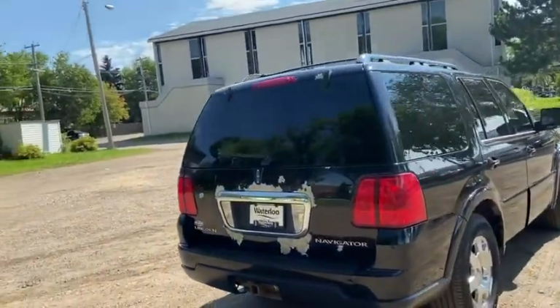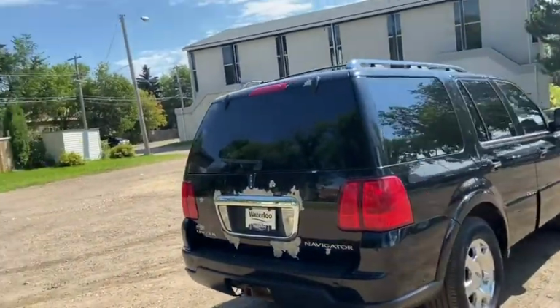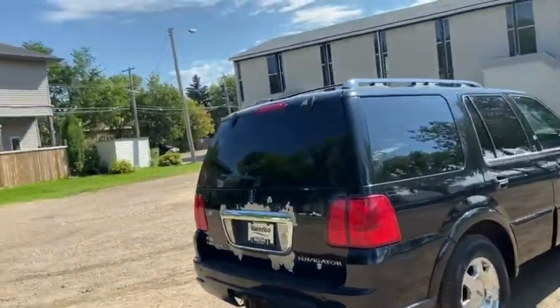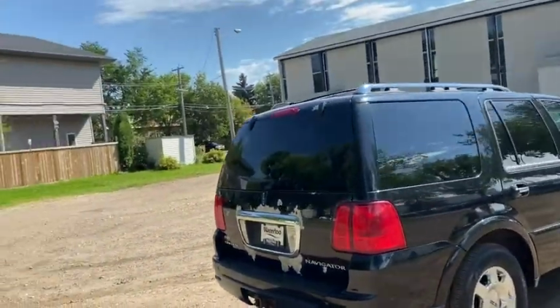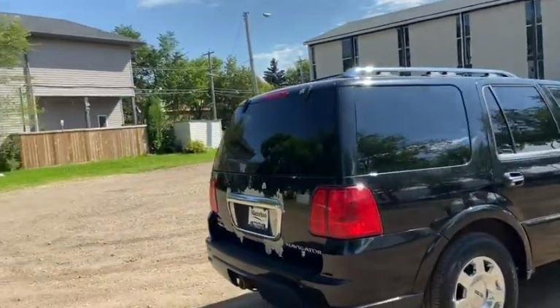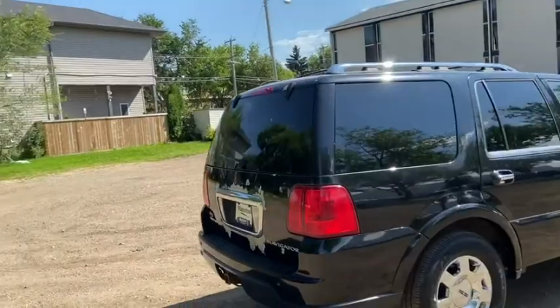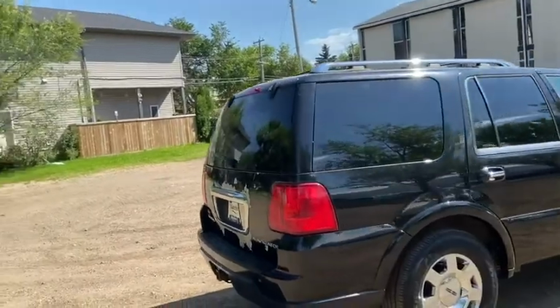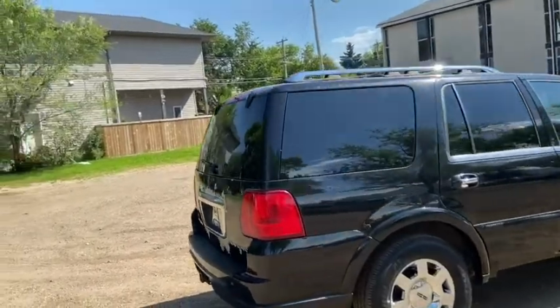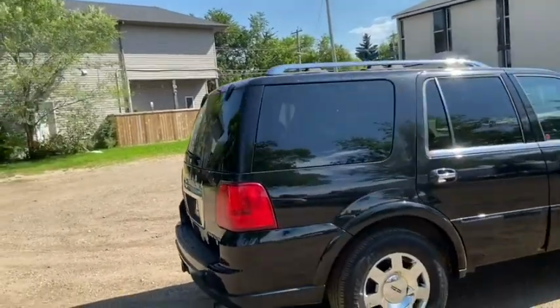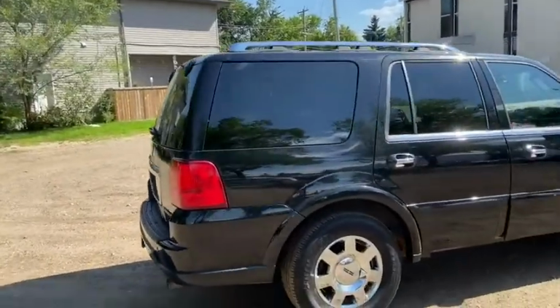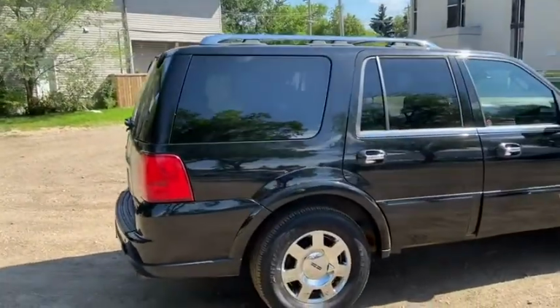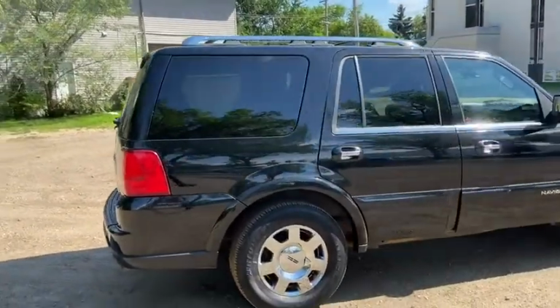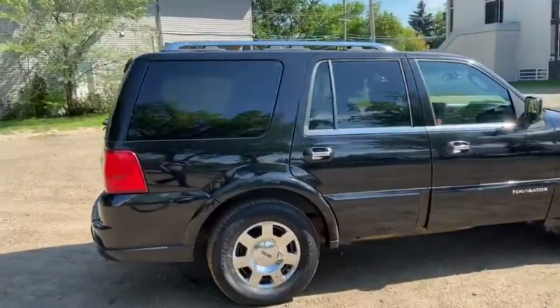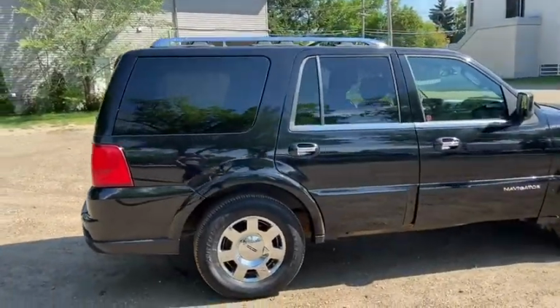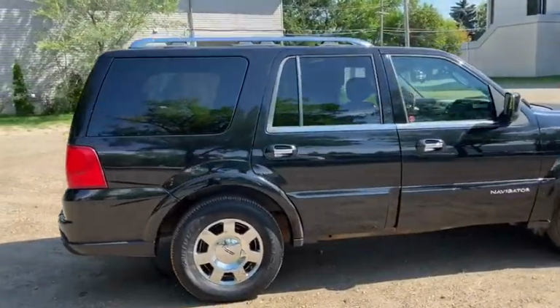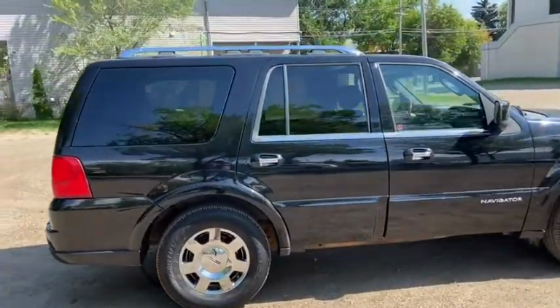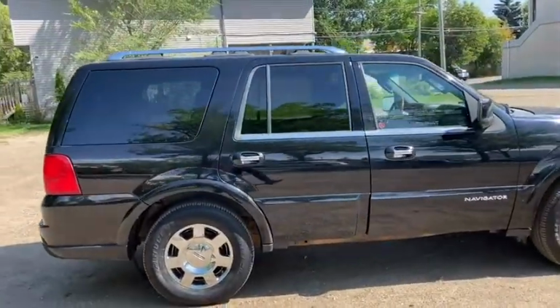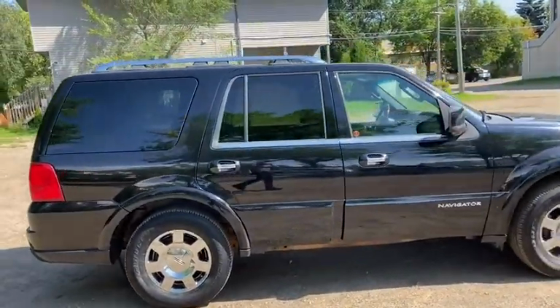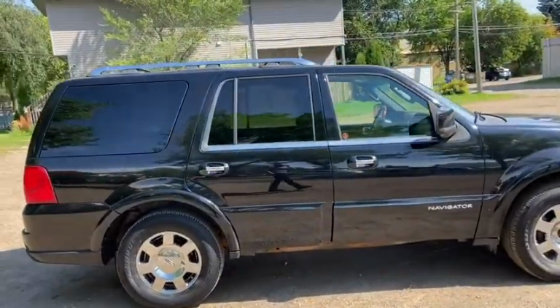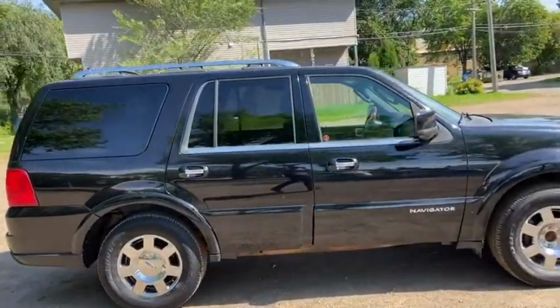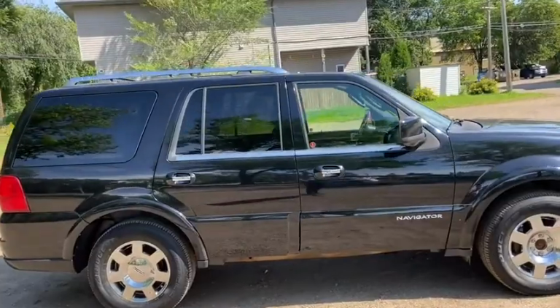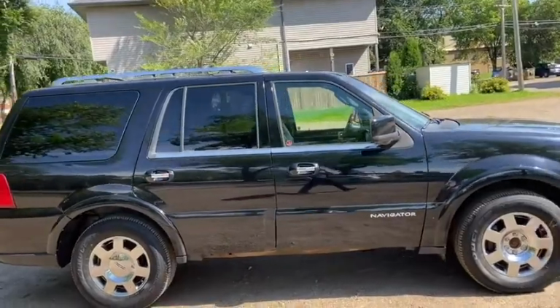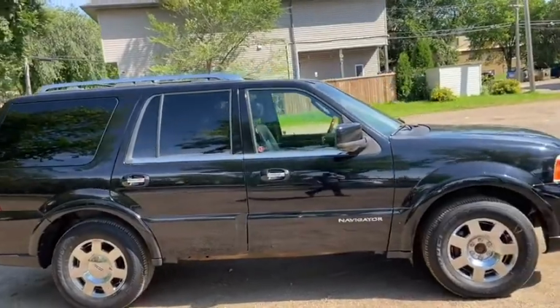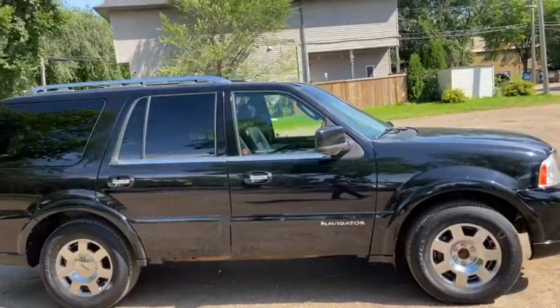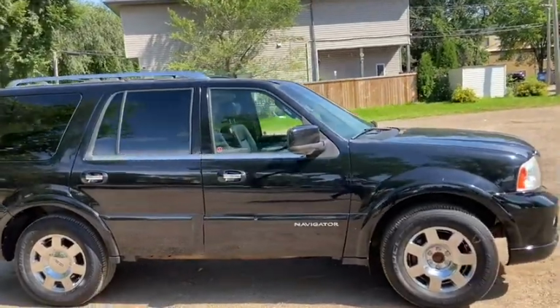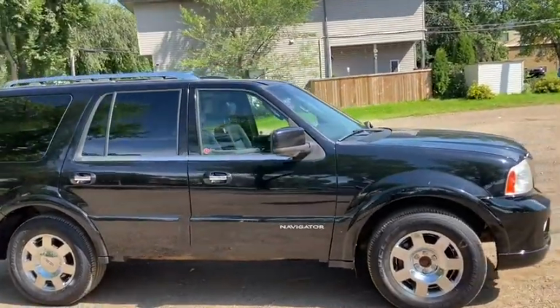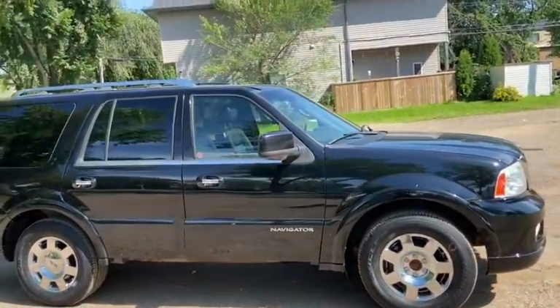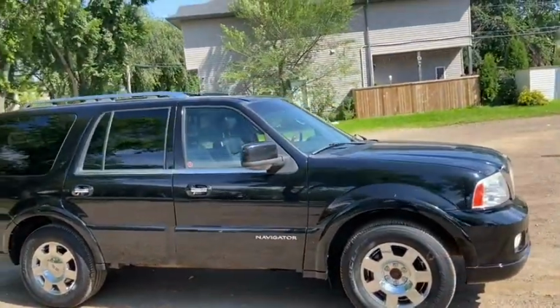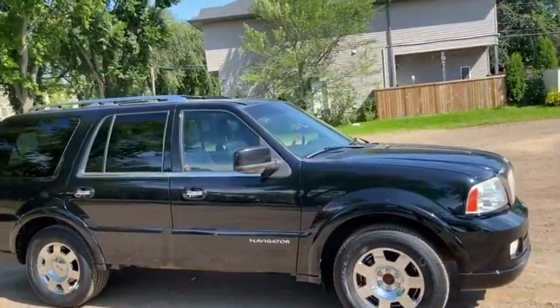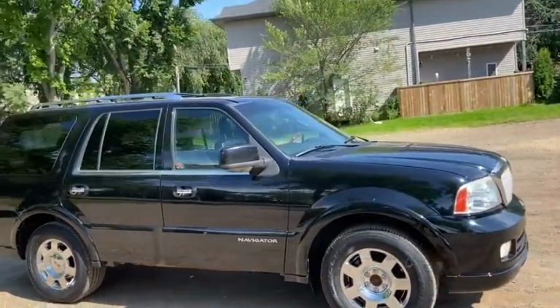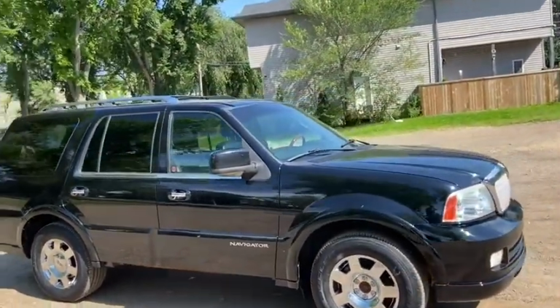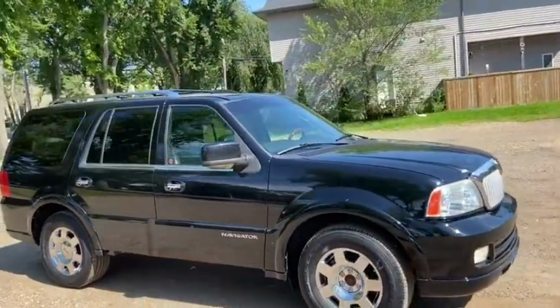Obviously not going to be able to cover everything about this Navigator in this short video, so if you have any further questions please get in touch at waterlooford.com or come stop by our dealership at 11420 107th Ave Northwest in Edmonton, Alberta.